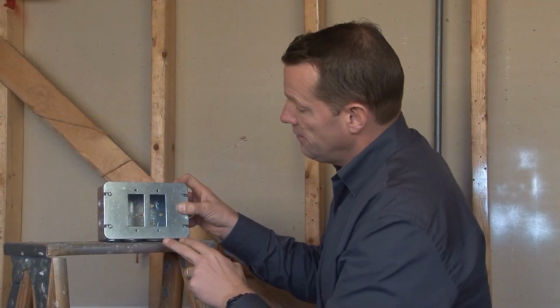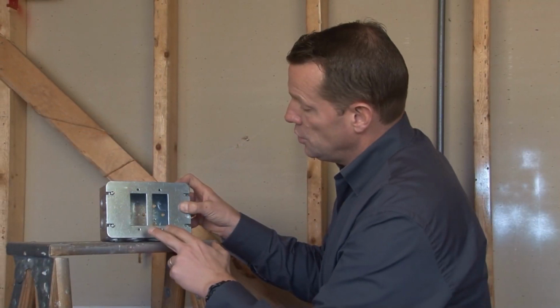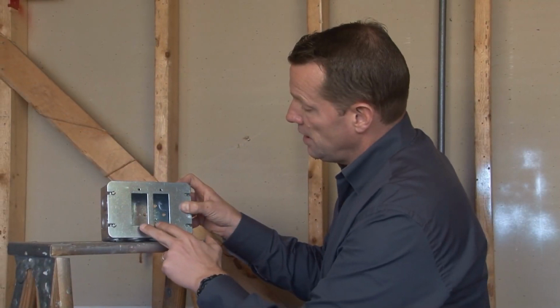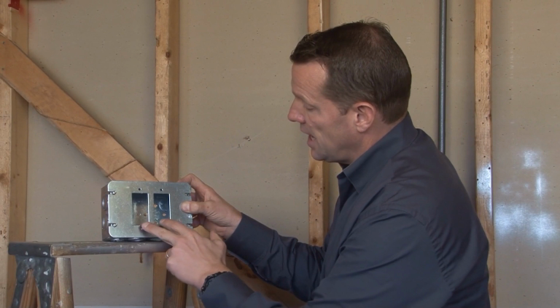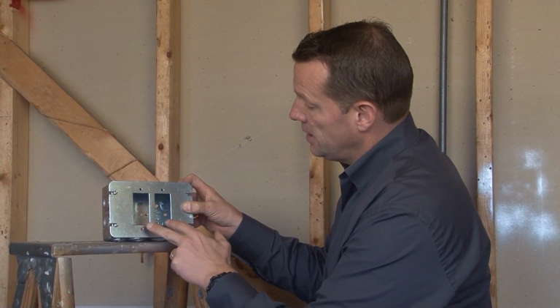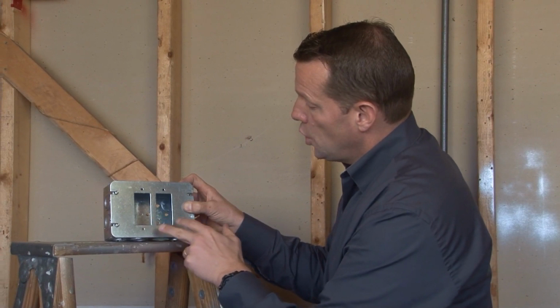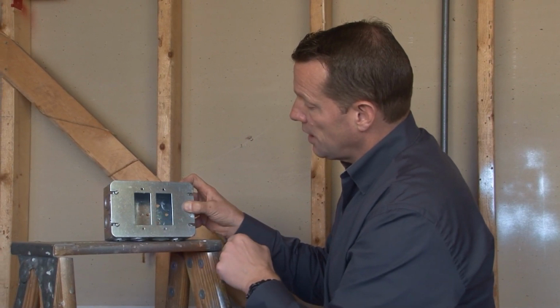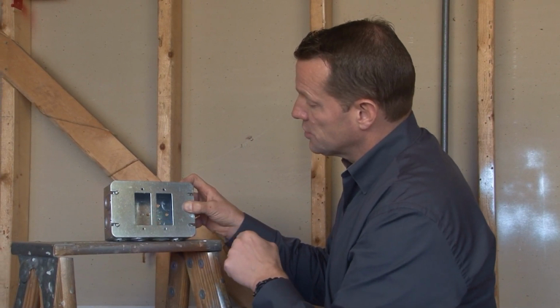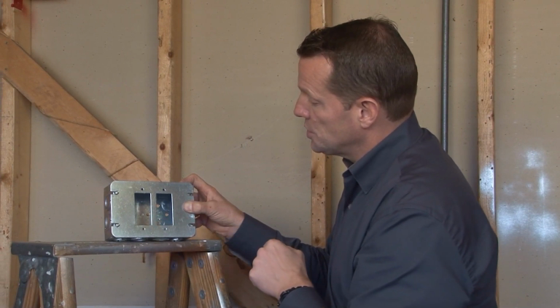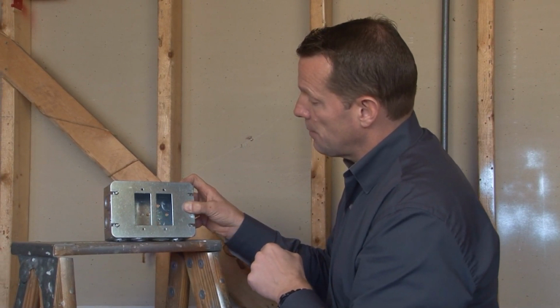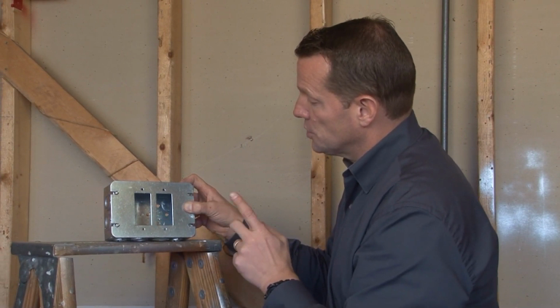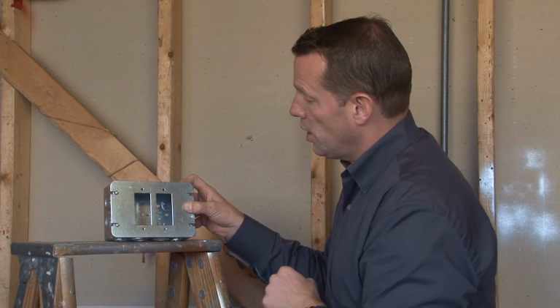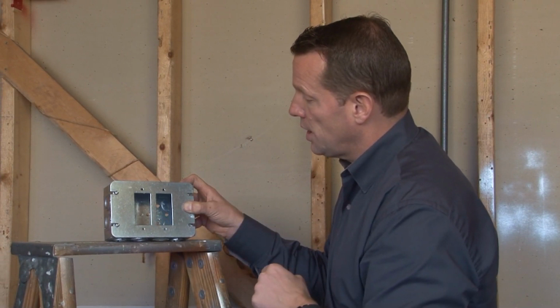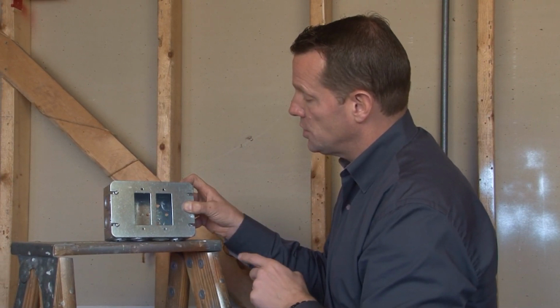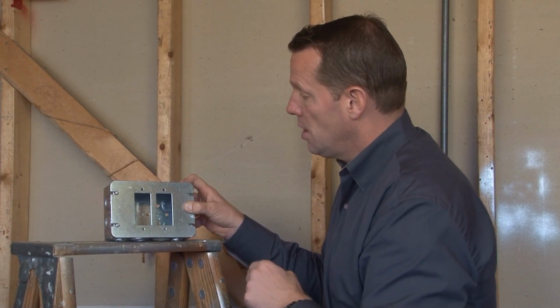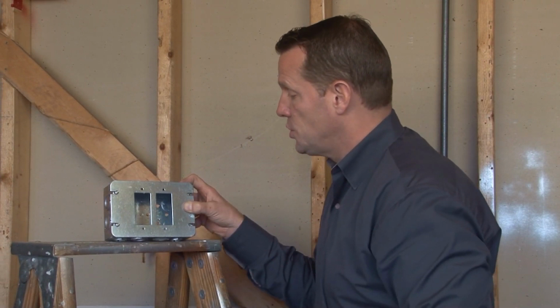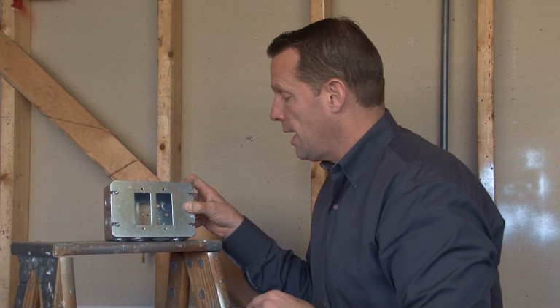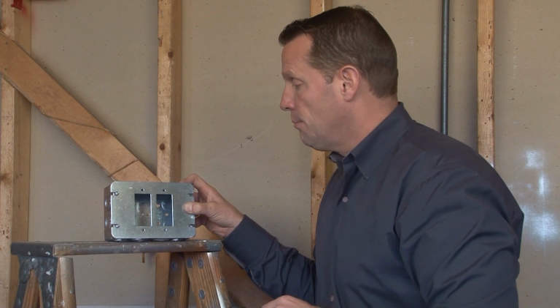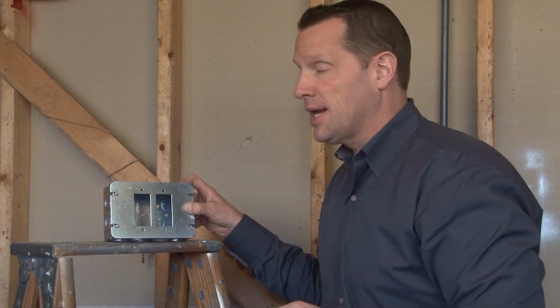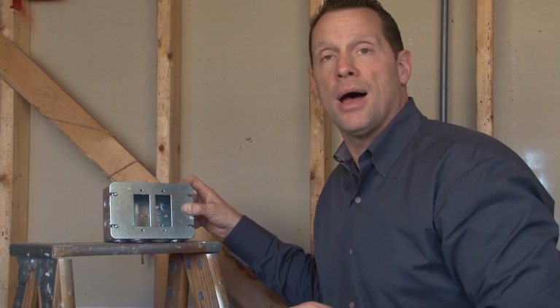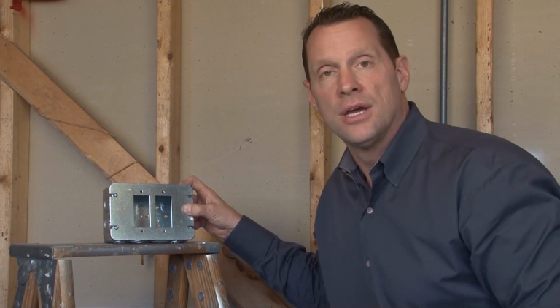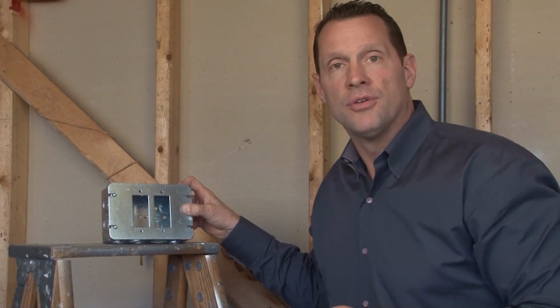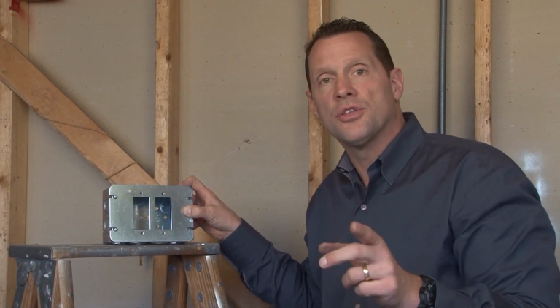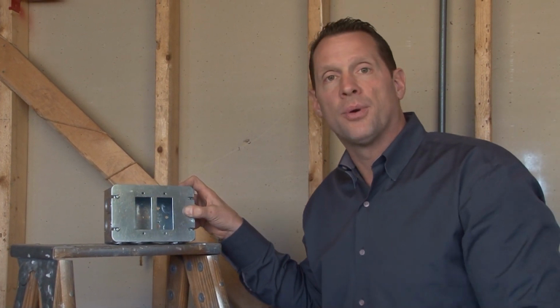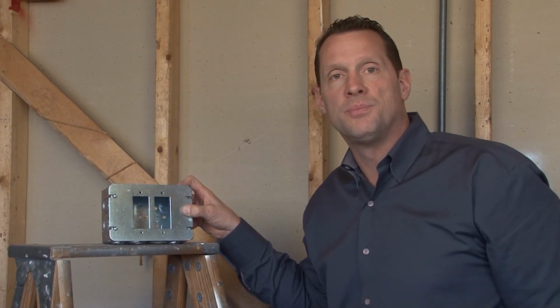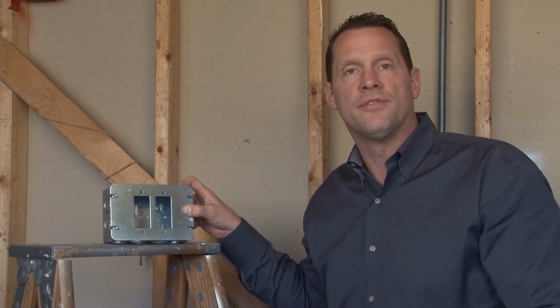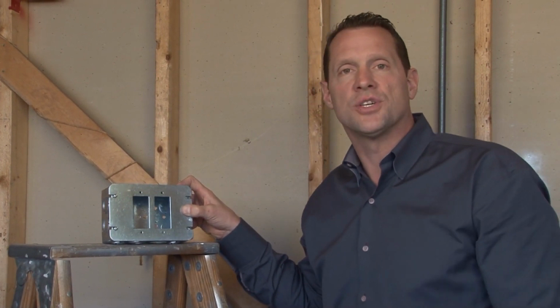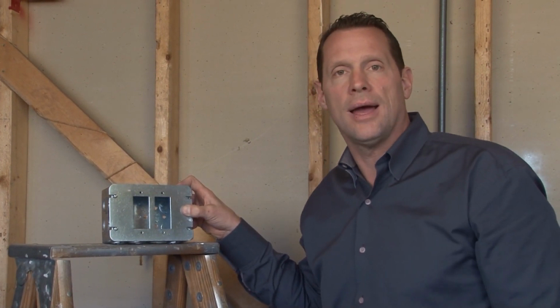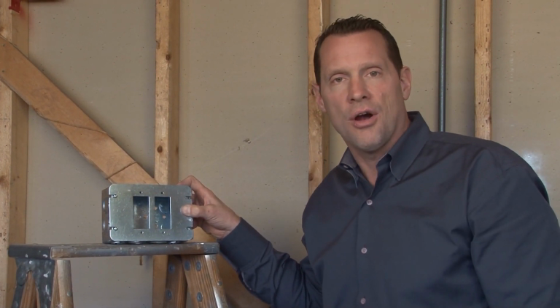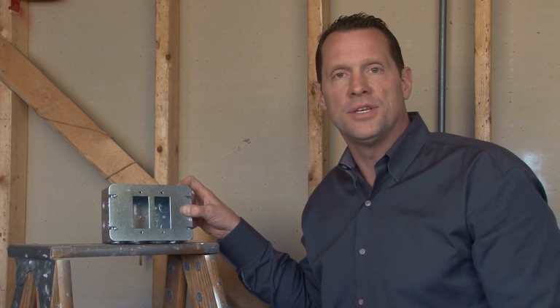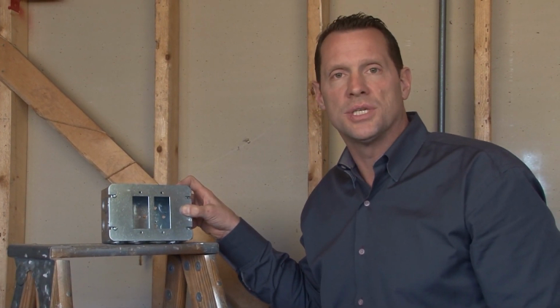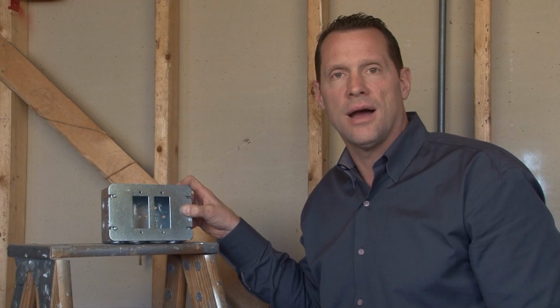Giving you GFCI or decorative switches and receptacles in one location on a two-gang, multi-gang box. For these and other great products, be sure to visit us online at garvinindustries.com.